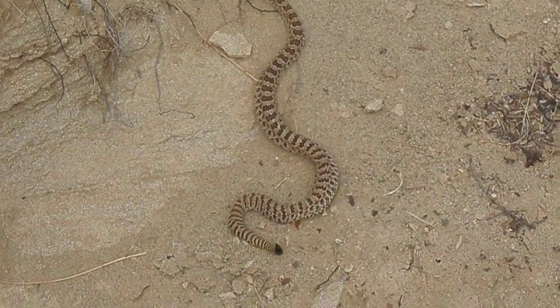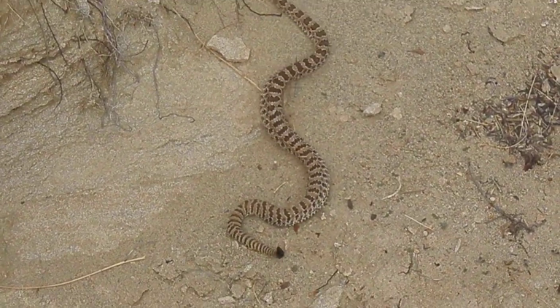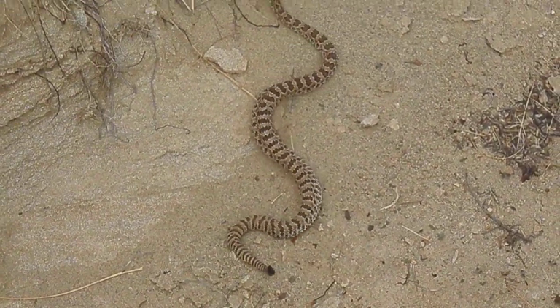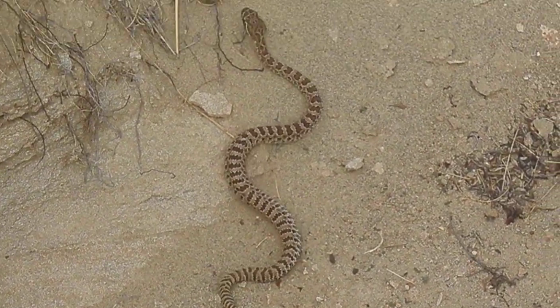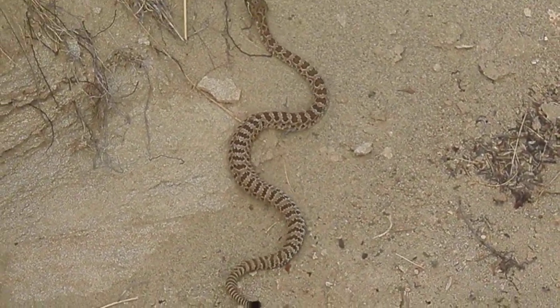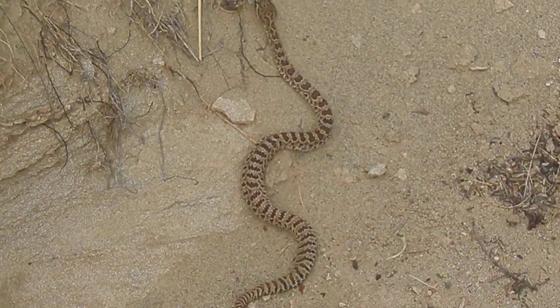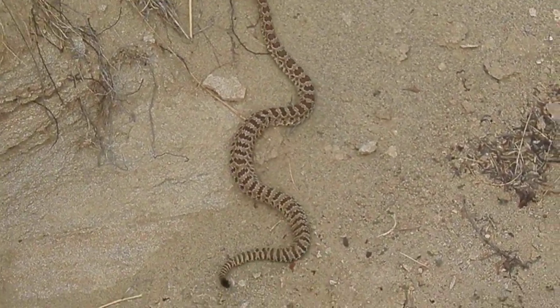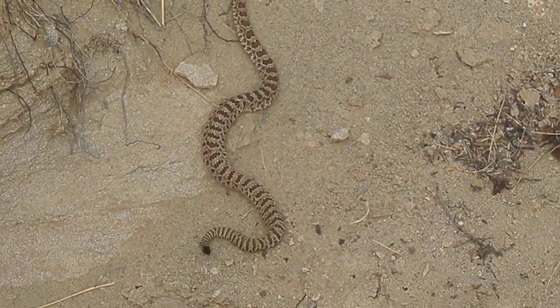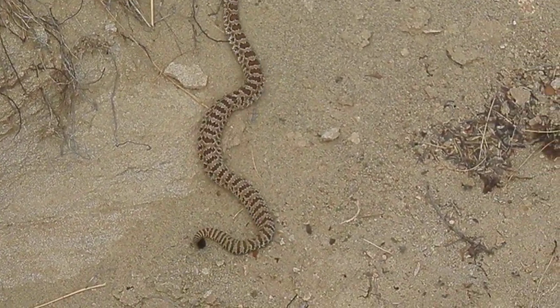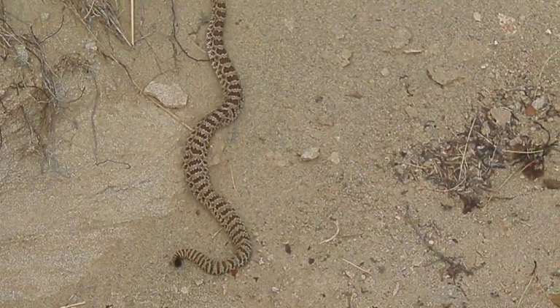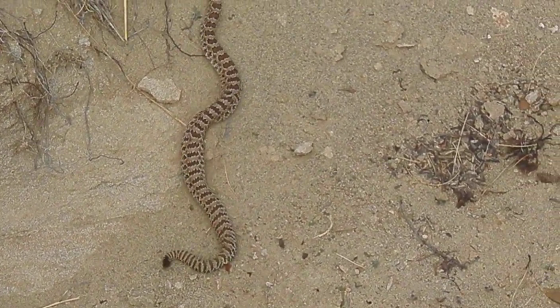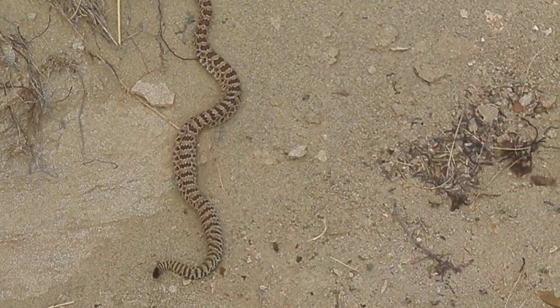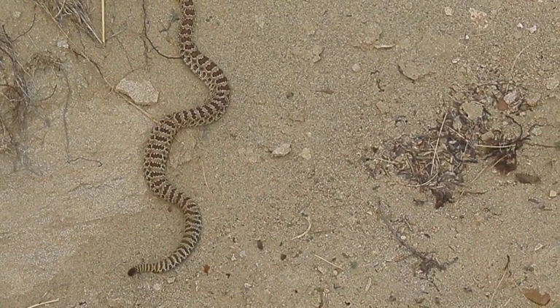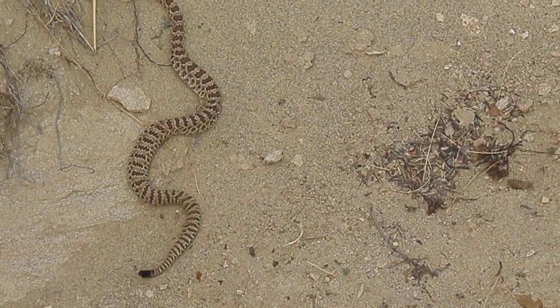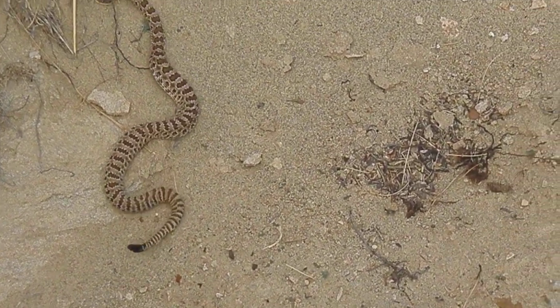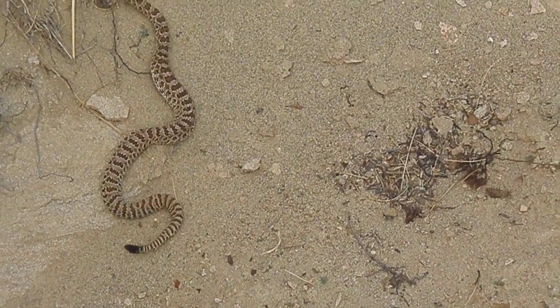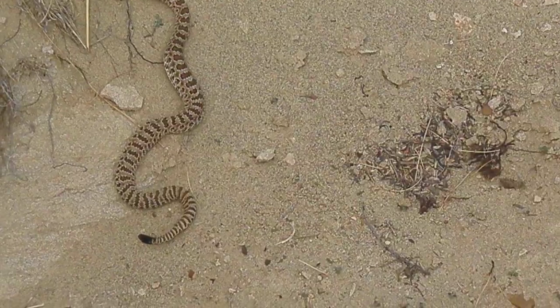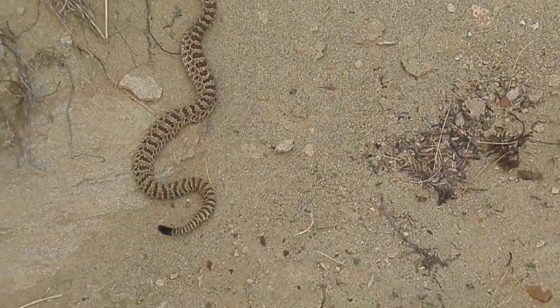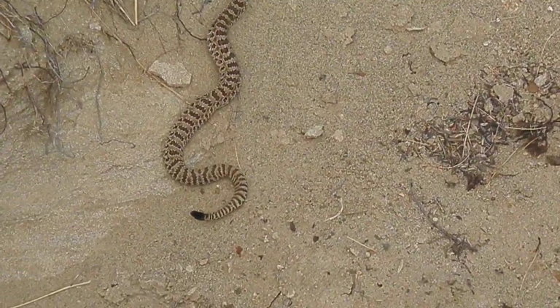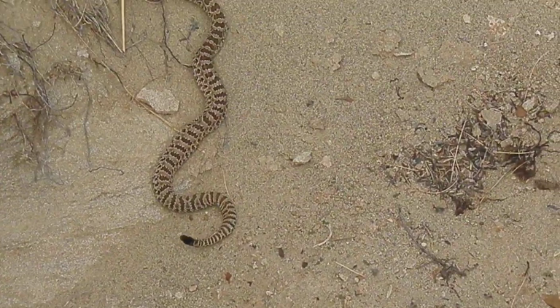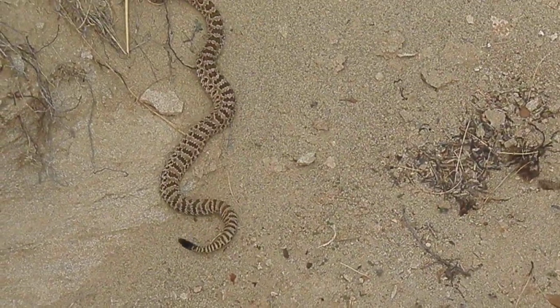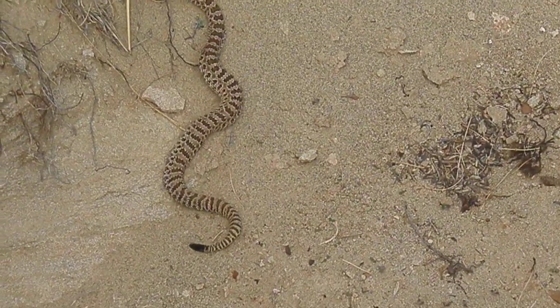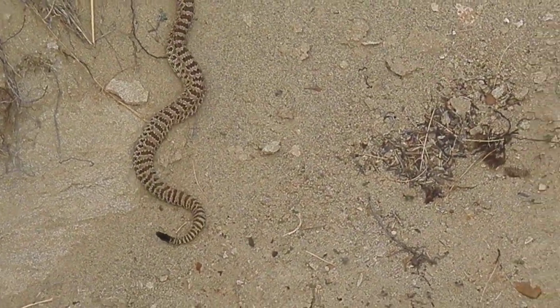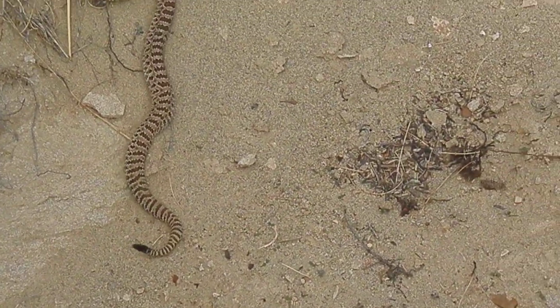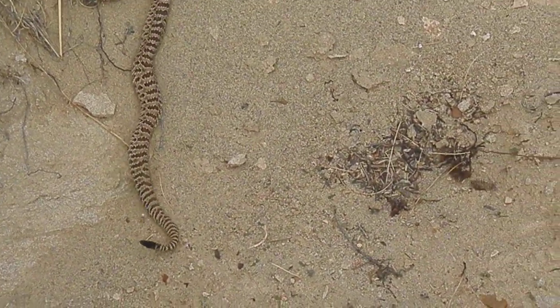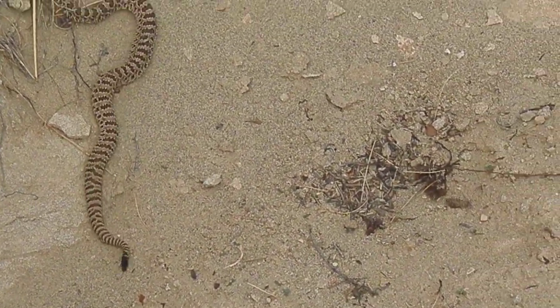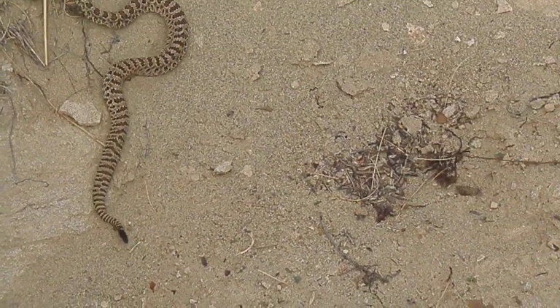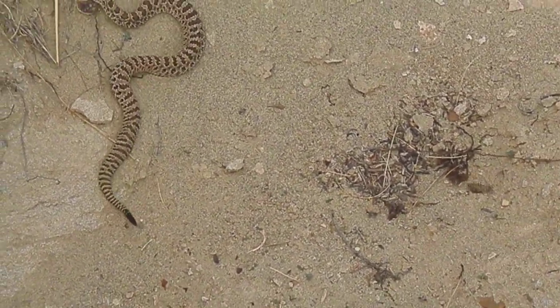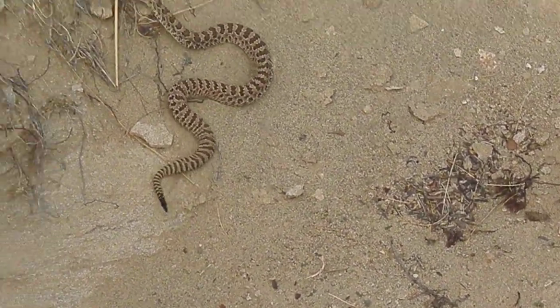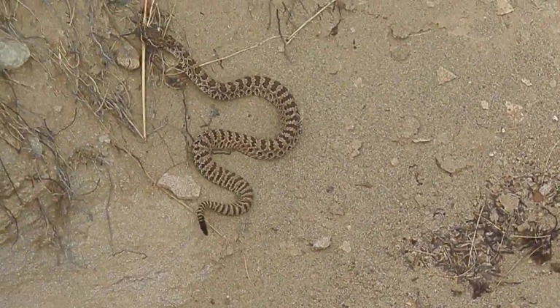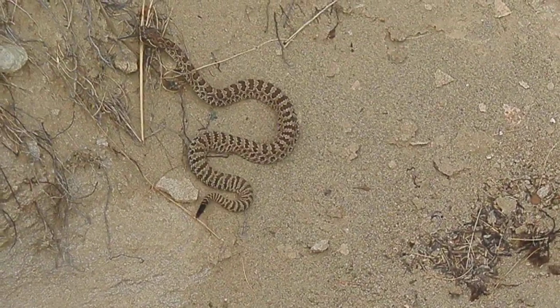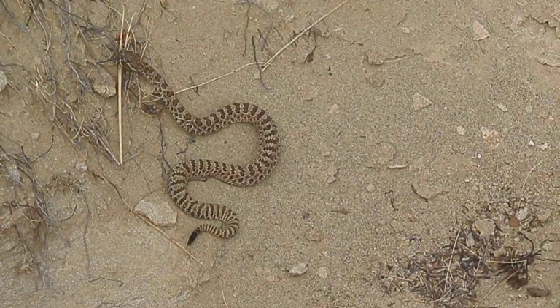I saw one earlier this year down in Cottonwood Park. It was much bigger. That one was bigger. And it was rattling.